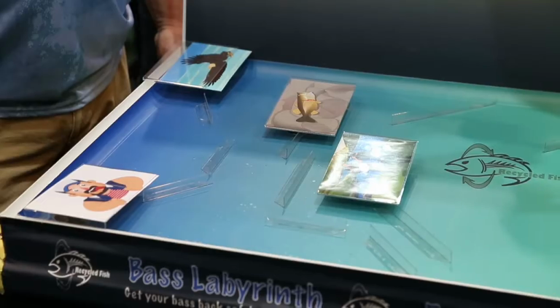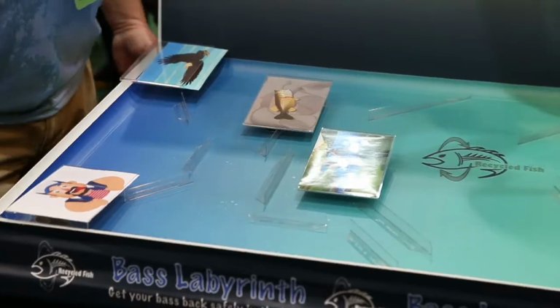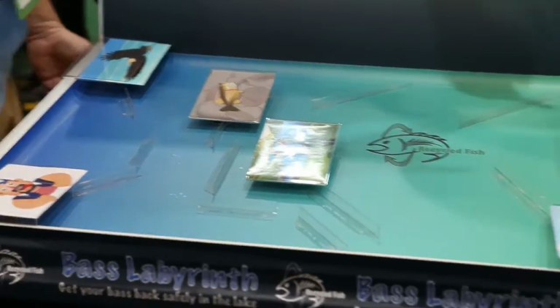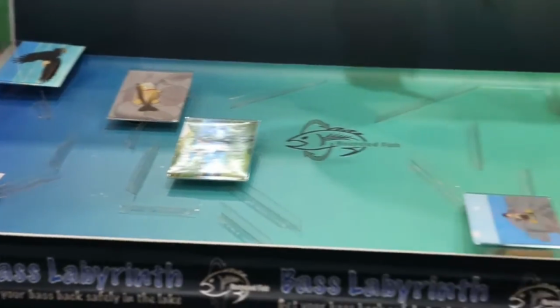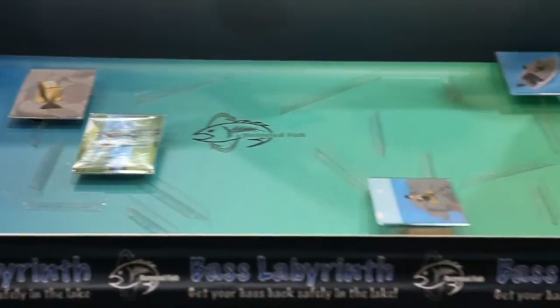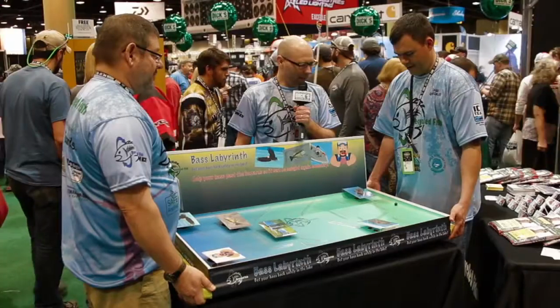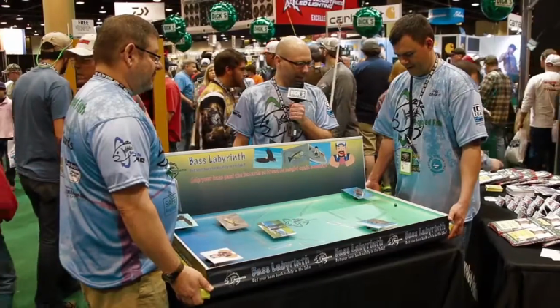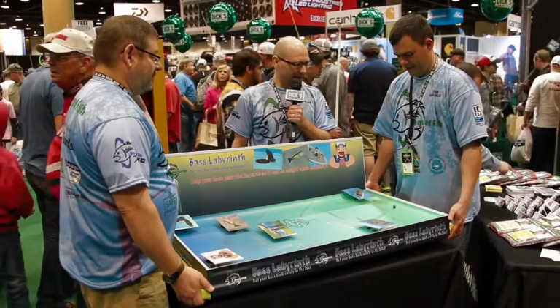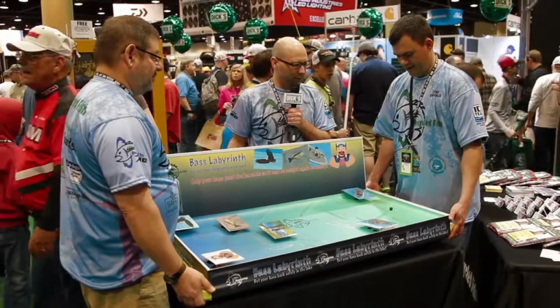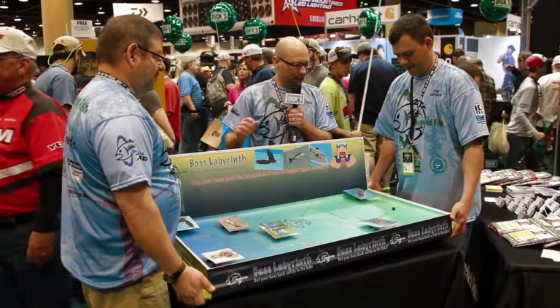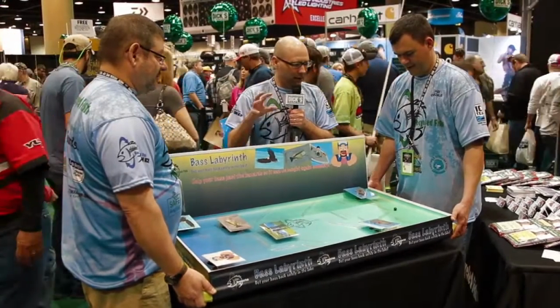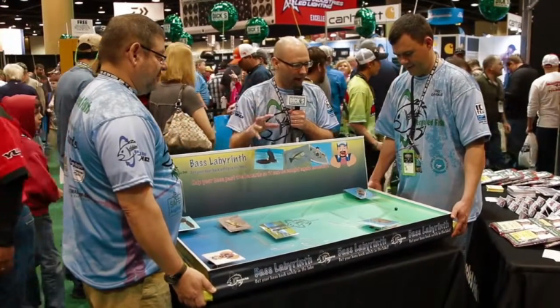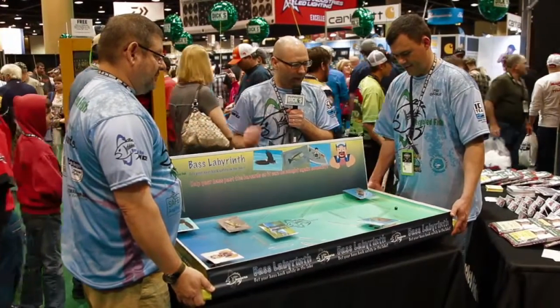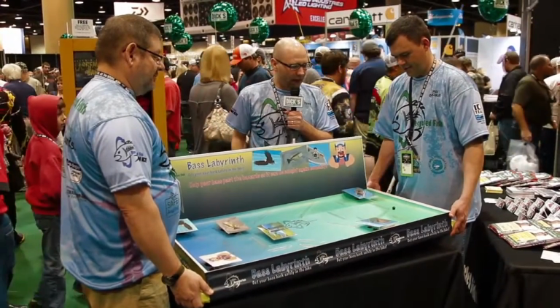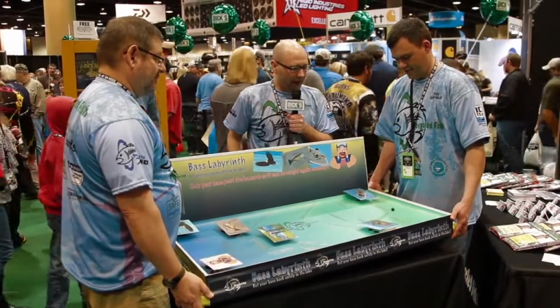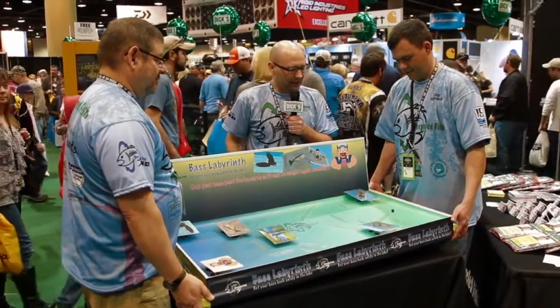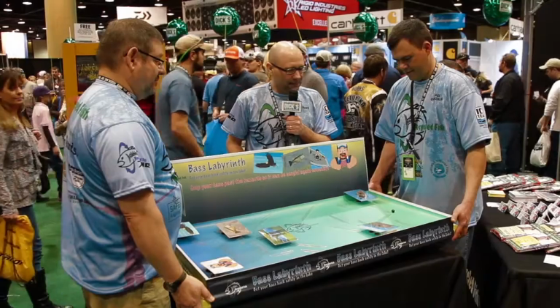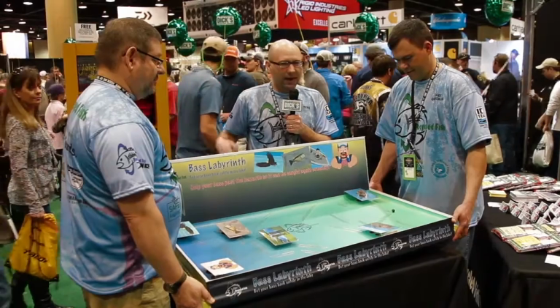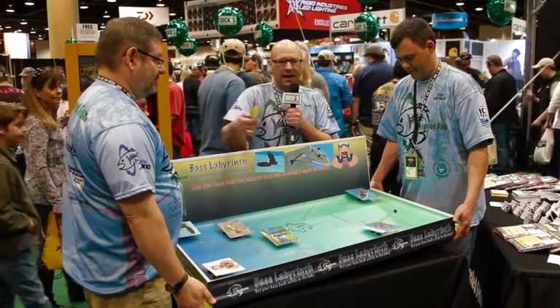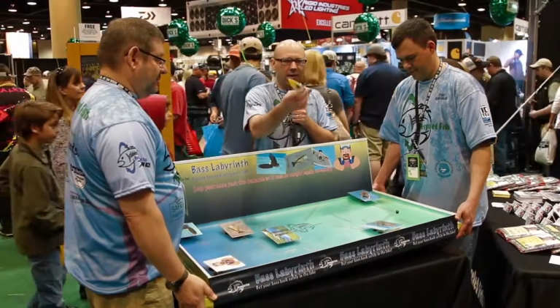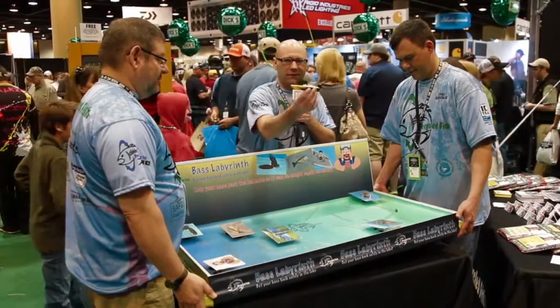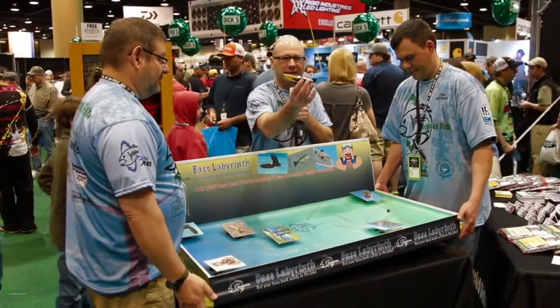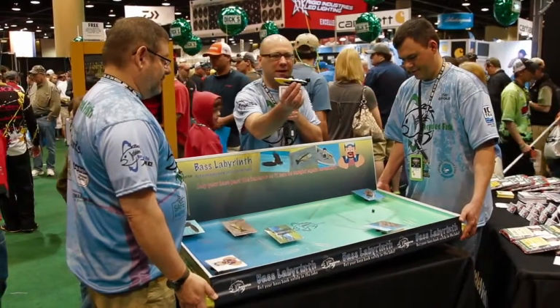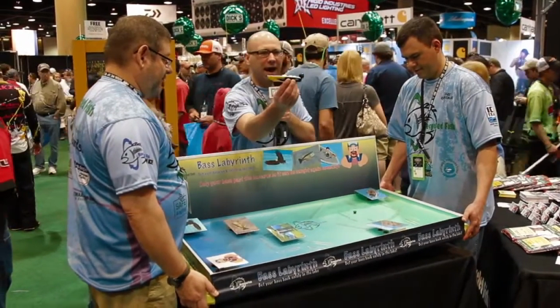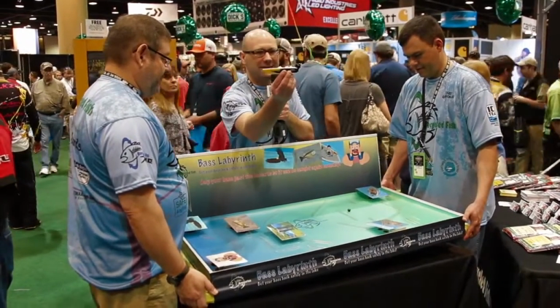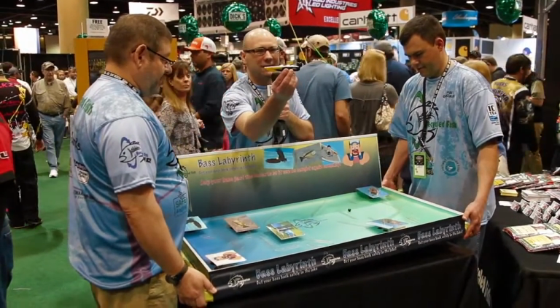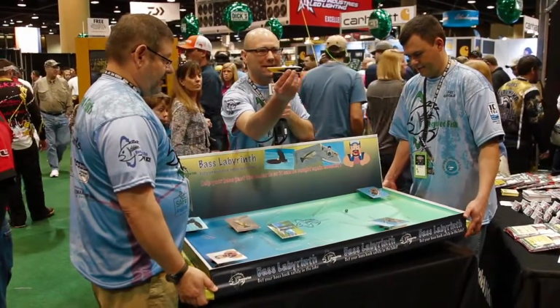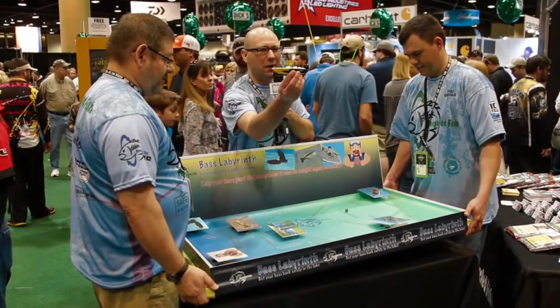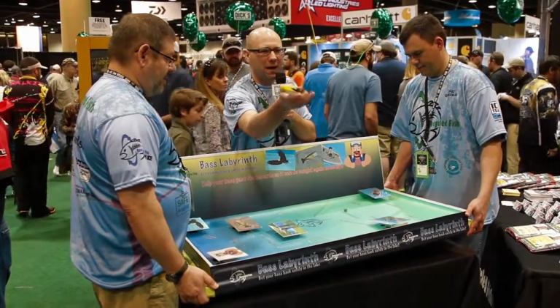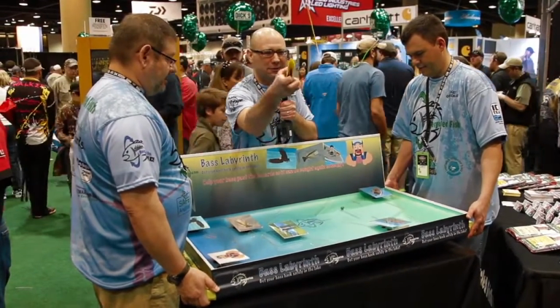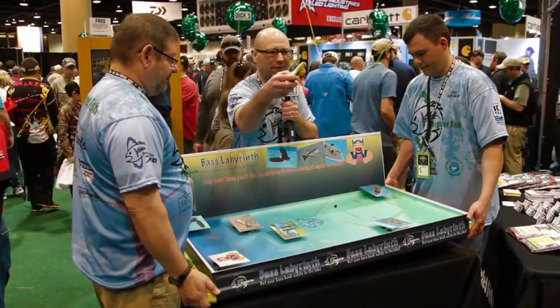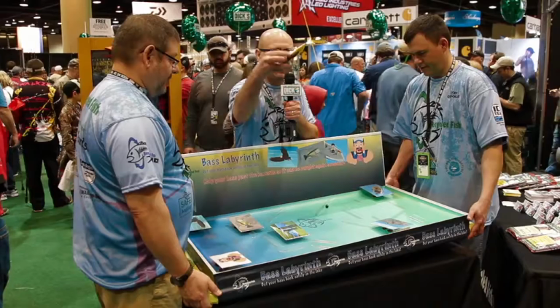You've got to get past the Hungry Man and the Swooping Eagle. So let's give it a roll, boys. That's Bass Labyrinth. It's been a lot of fun, and as kids play the game, they have a chance to win a Skeet Reese Boat Bobber. Super fun.